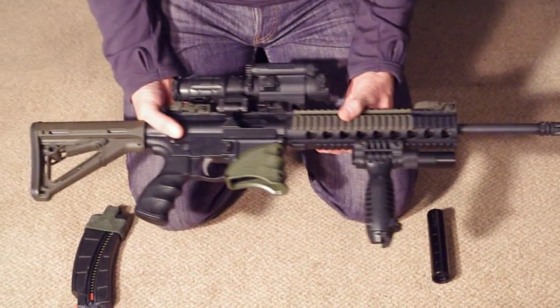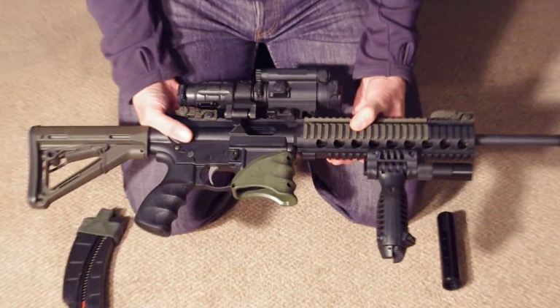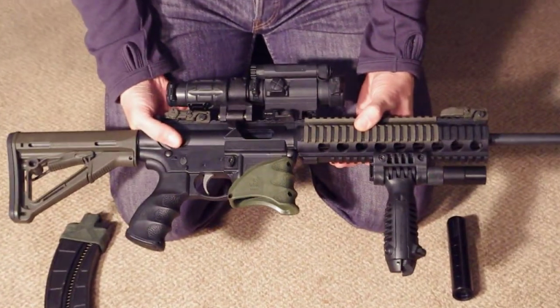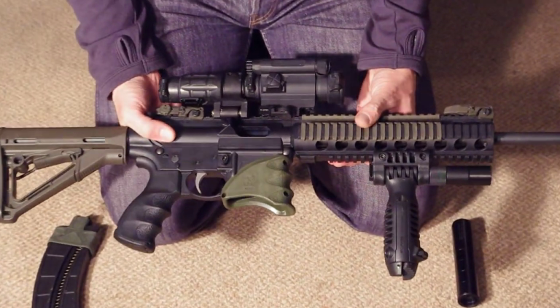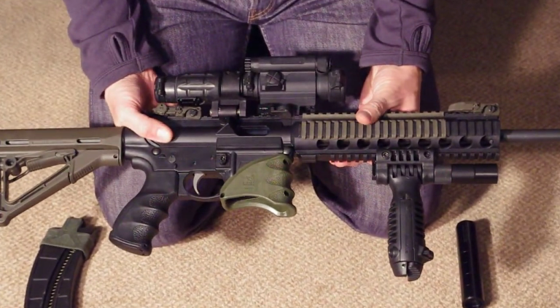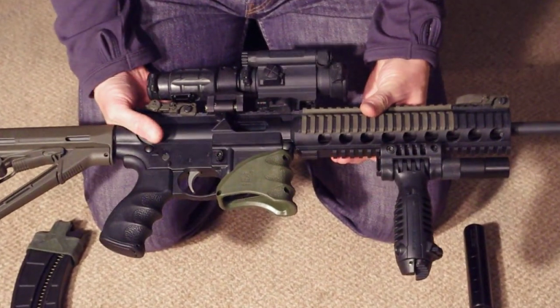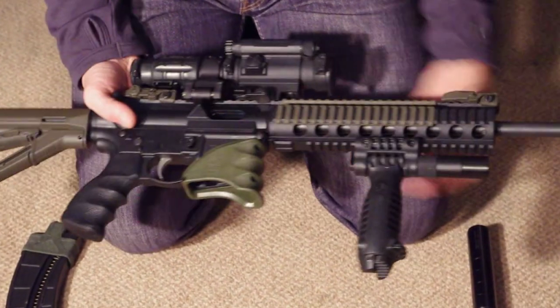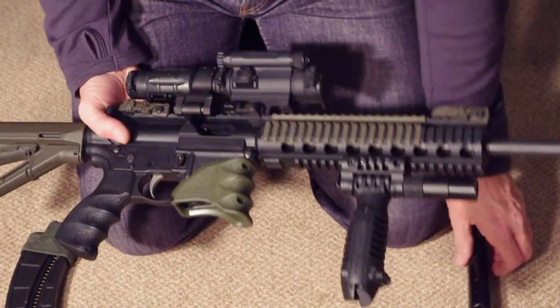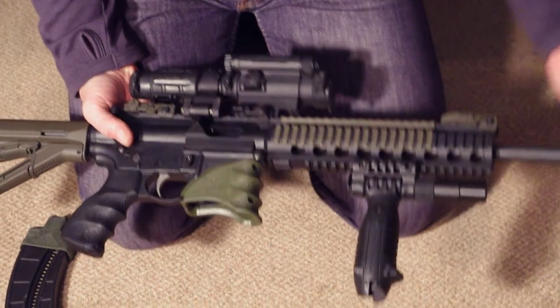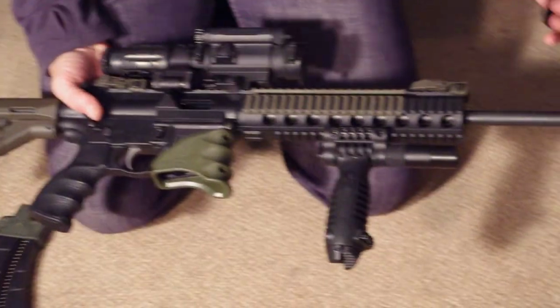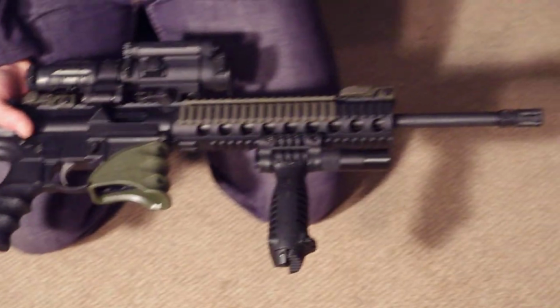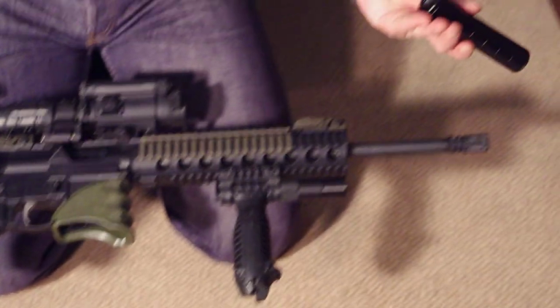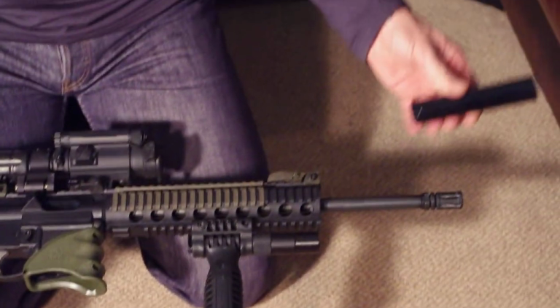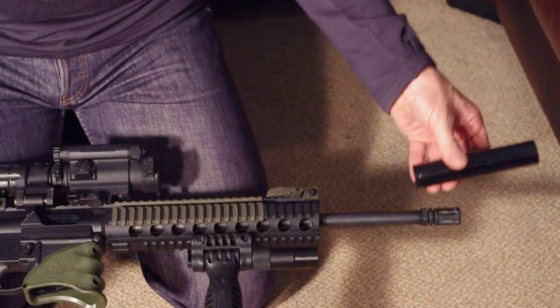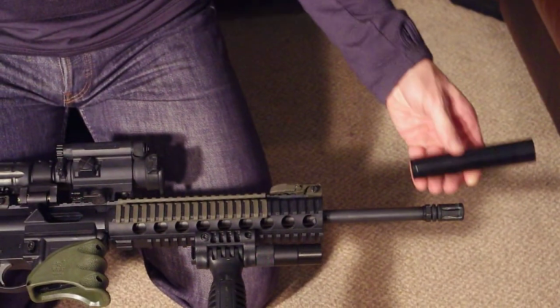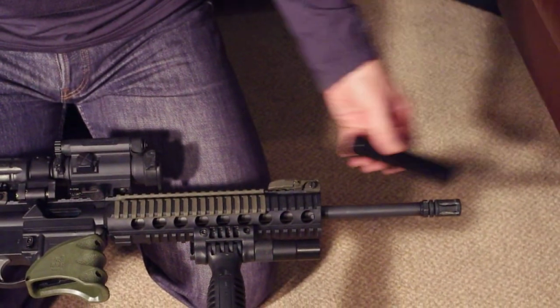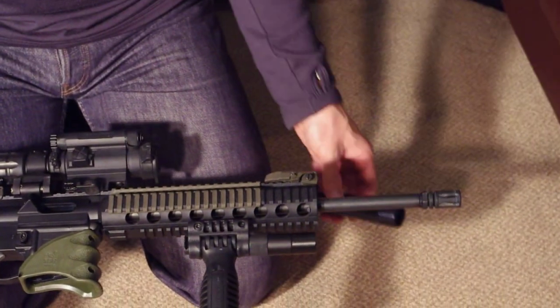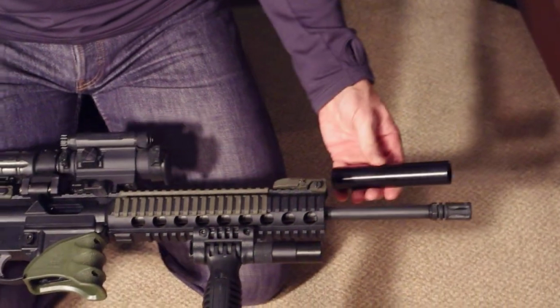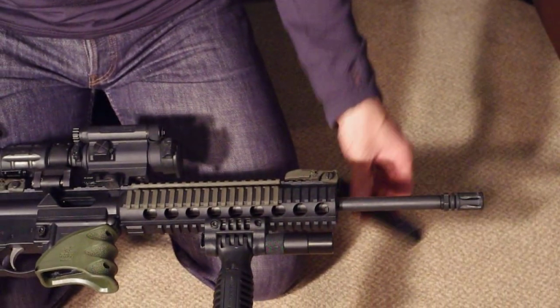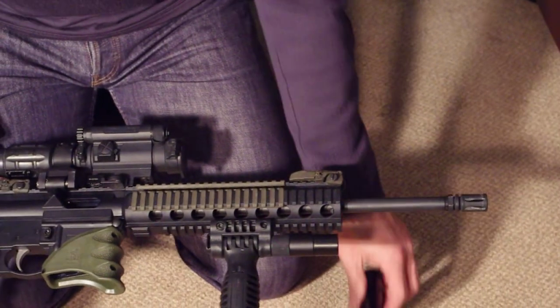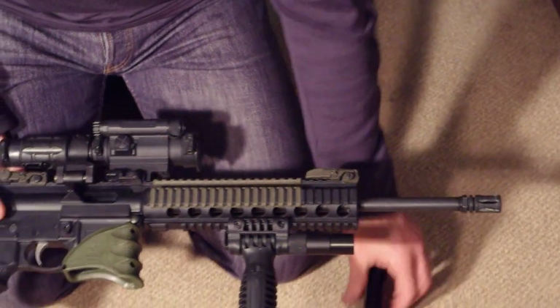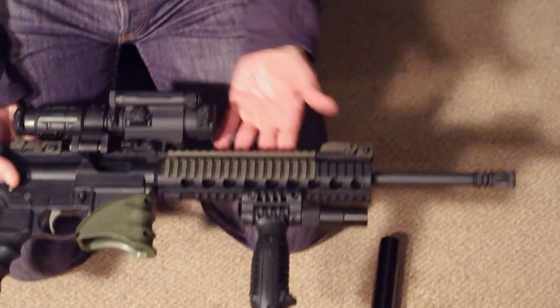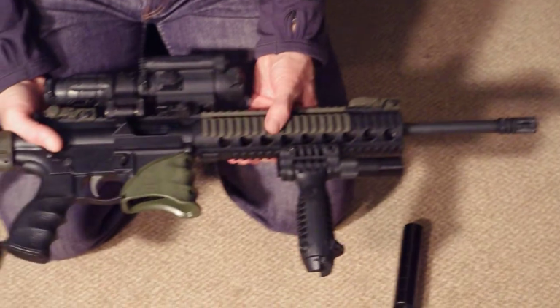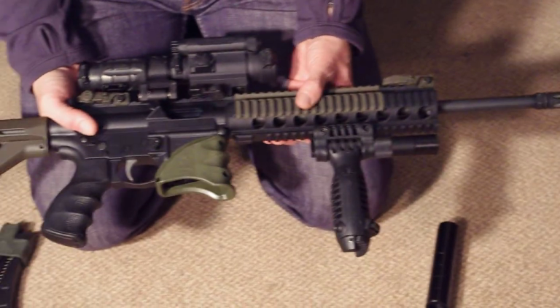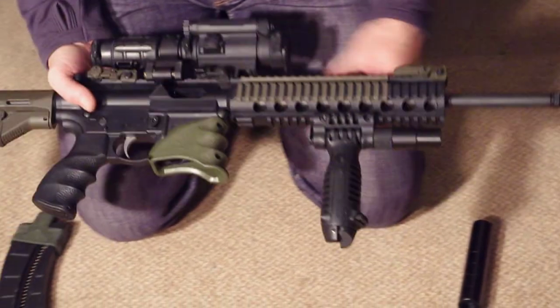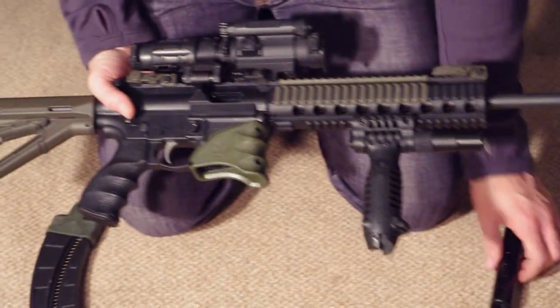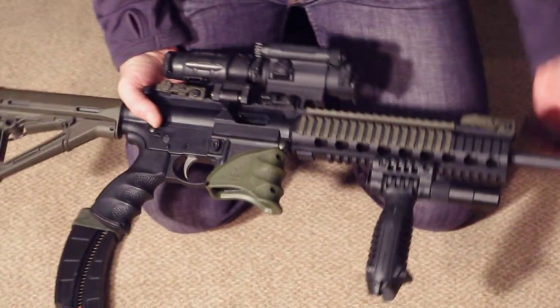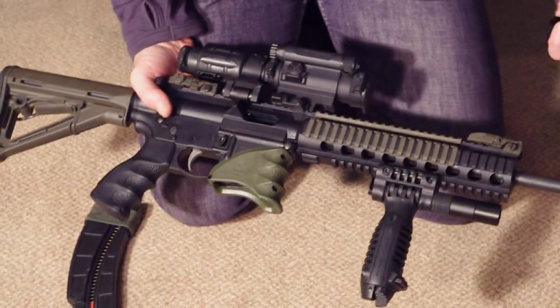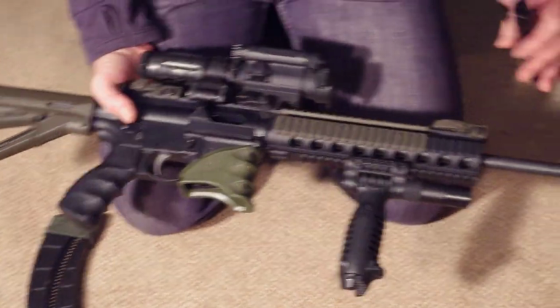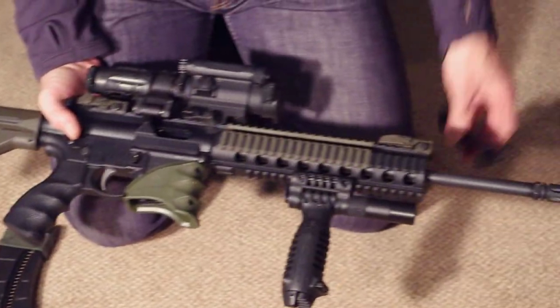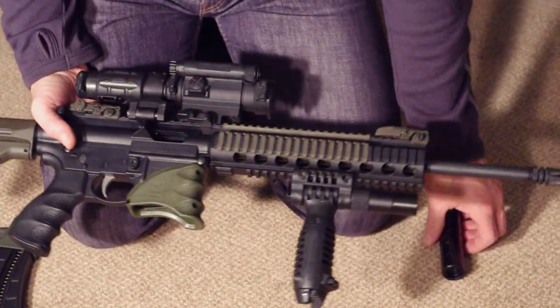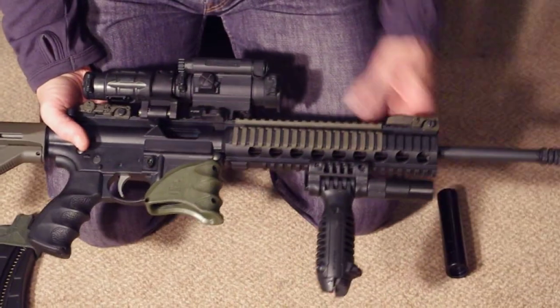Obviously for vermin control, I have an A-Tech moderator that screws on instead of the flash hider. Very effective, and it comes apart for cleaning — dead easy.